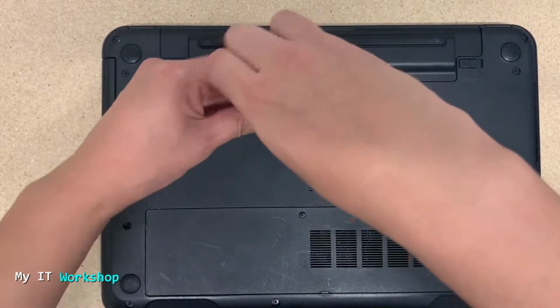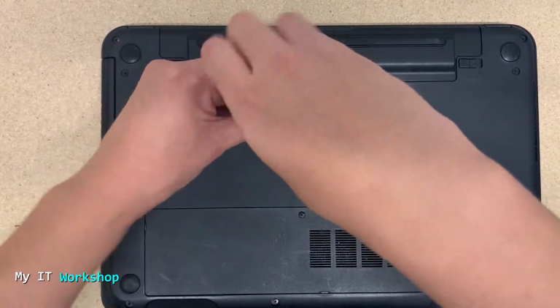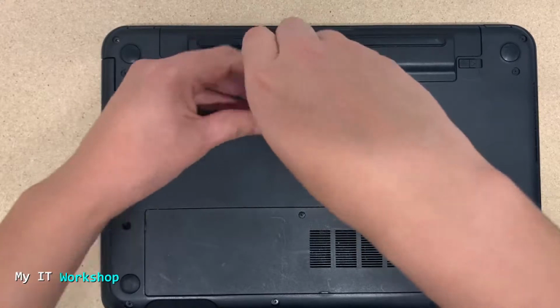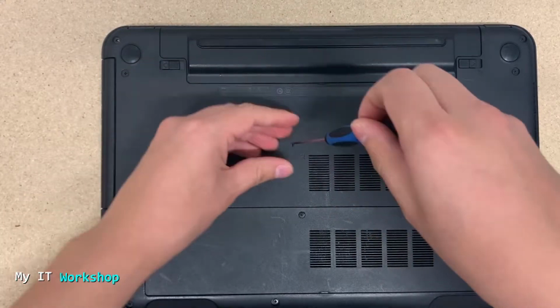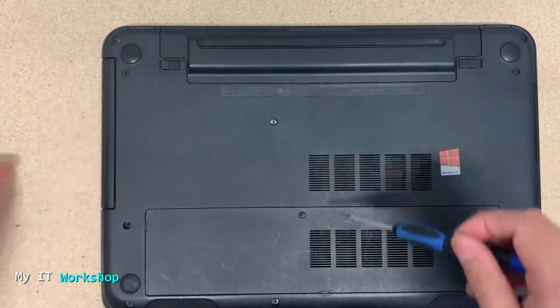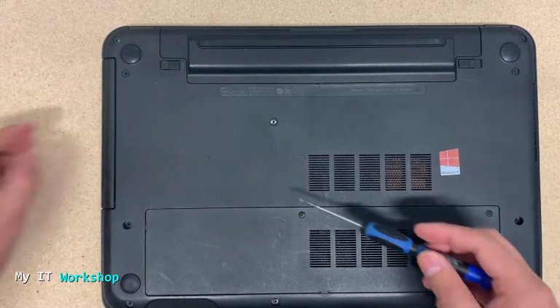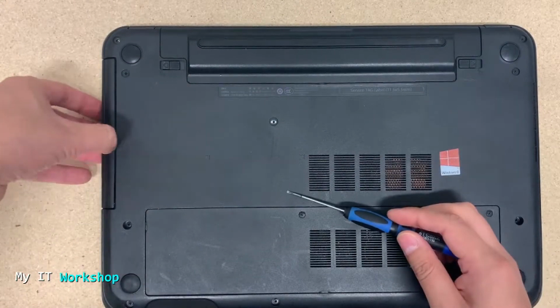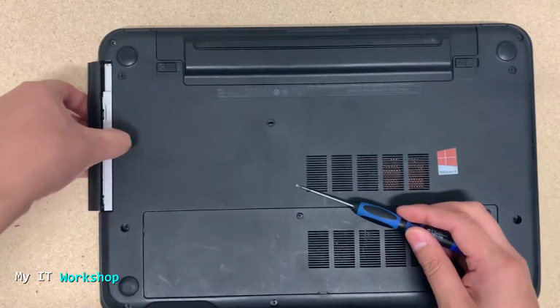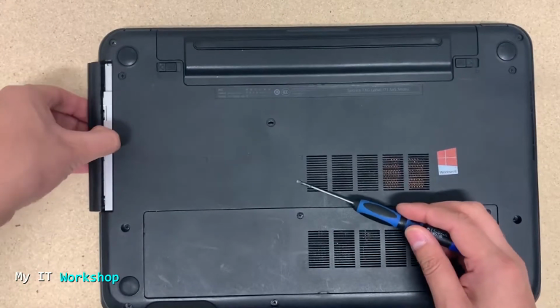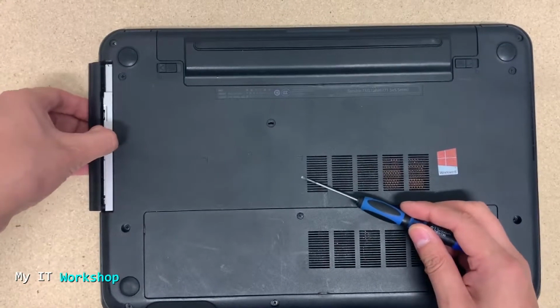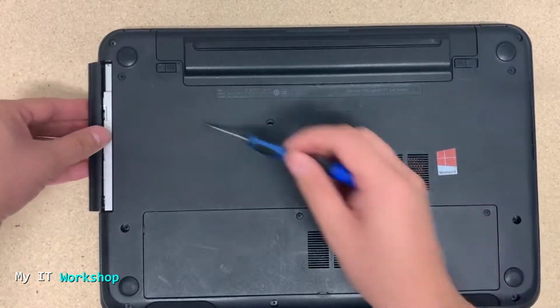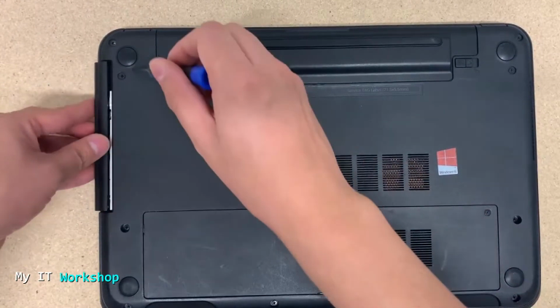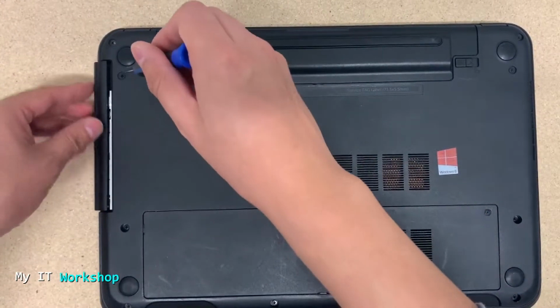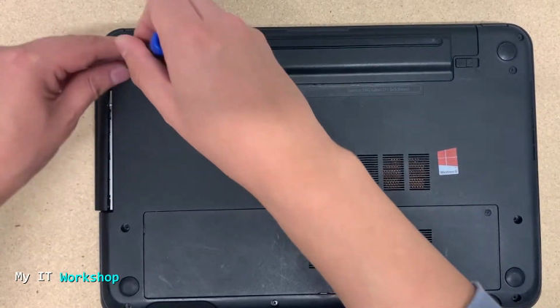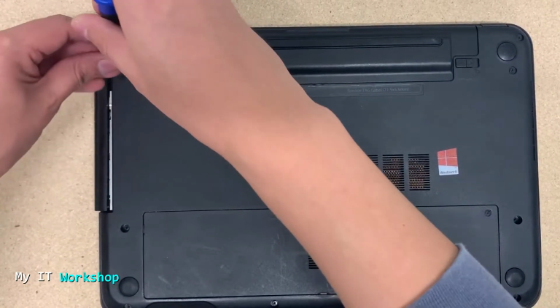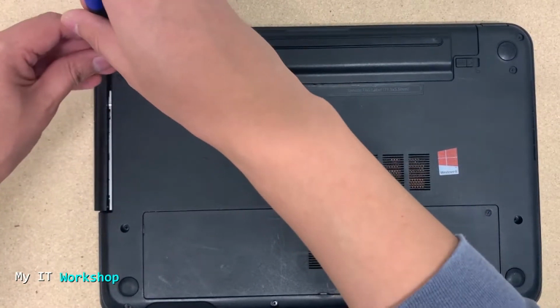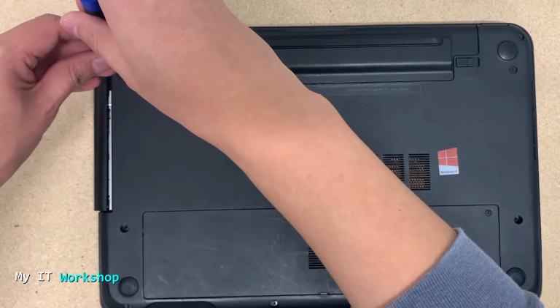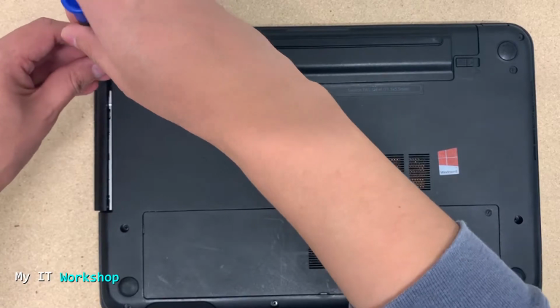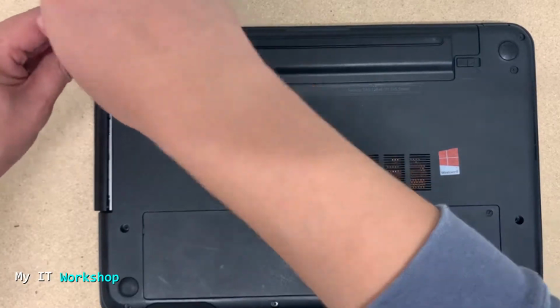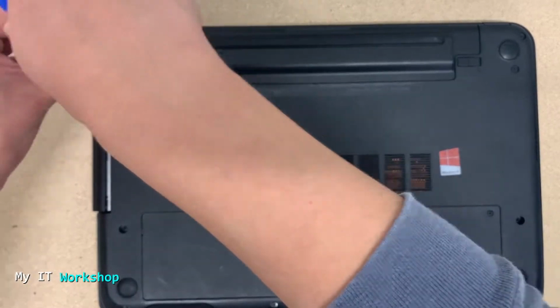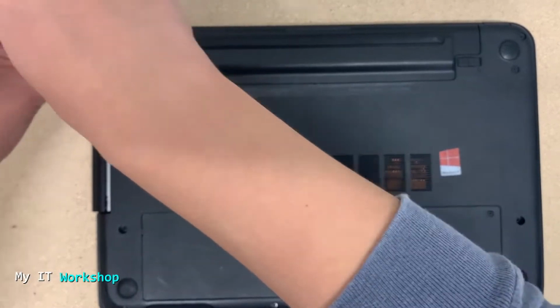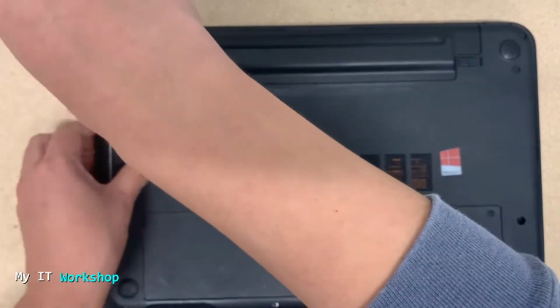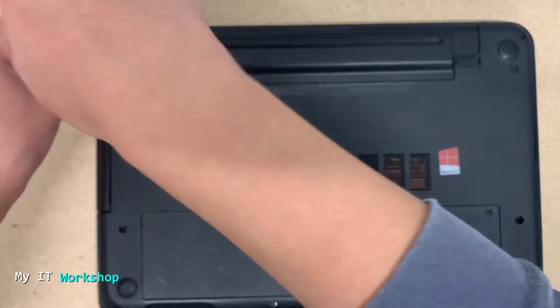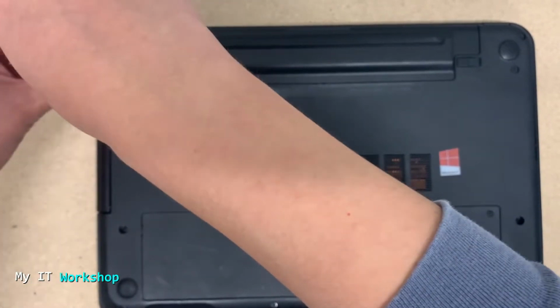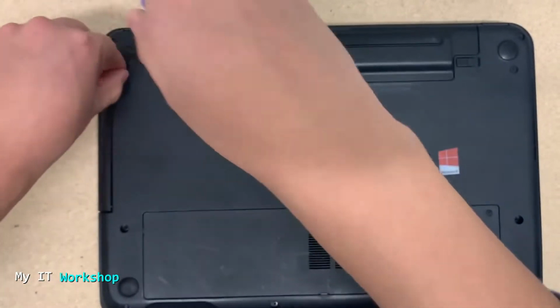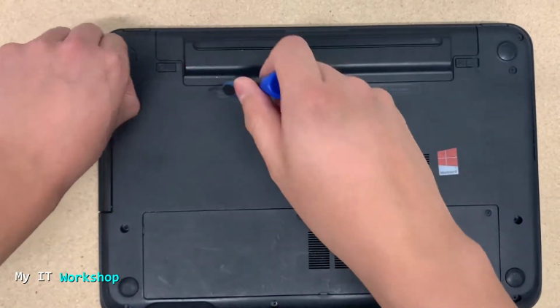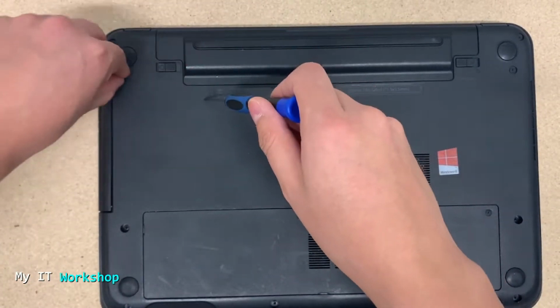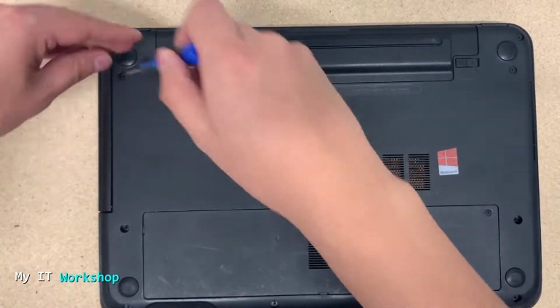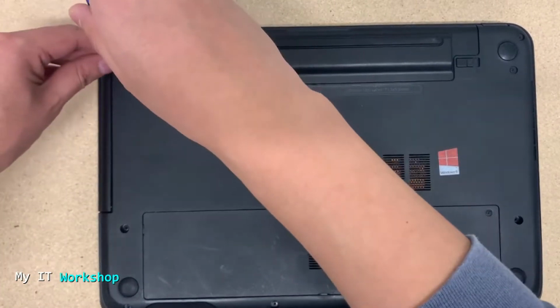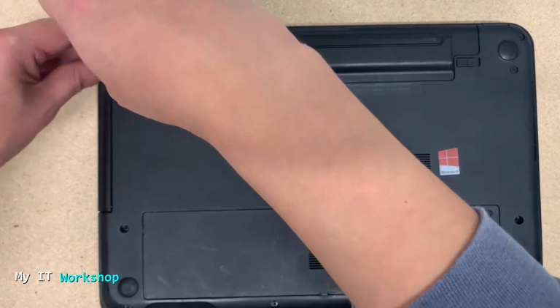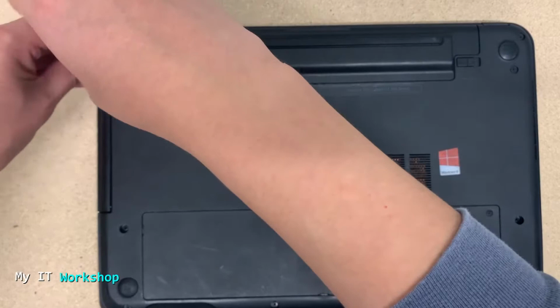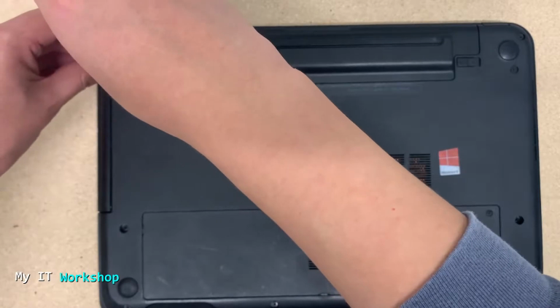We need to remove two screws from this model. By the way, if you're interested in how to troubleshoot some issues with this model, I have some videos about it and I'll leave the link in the description below.